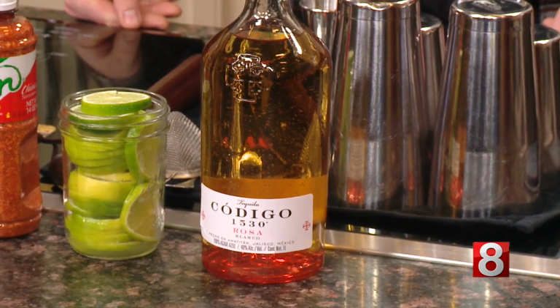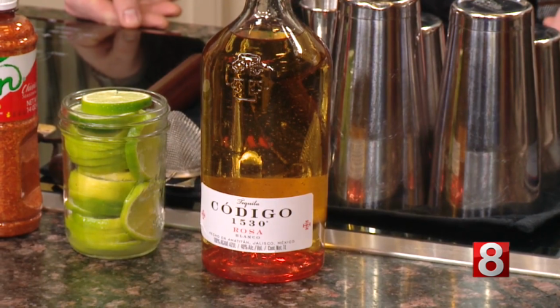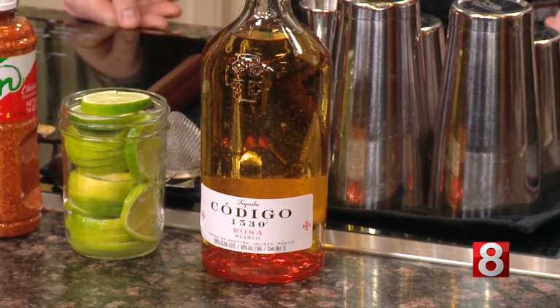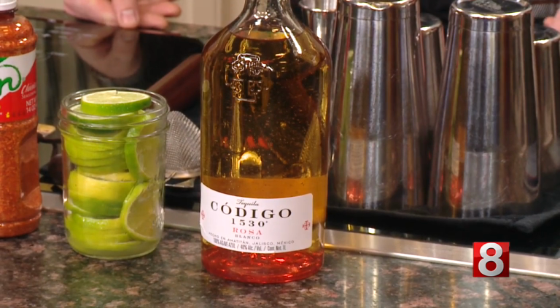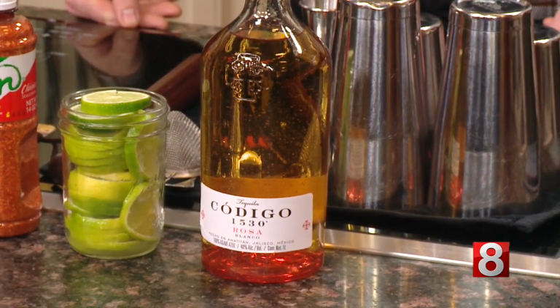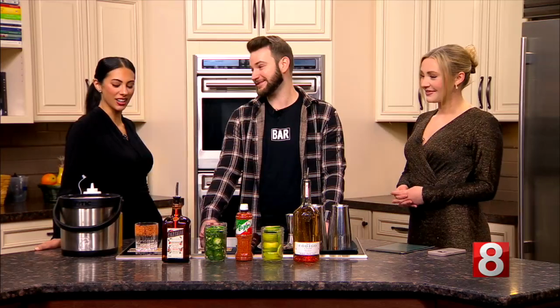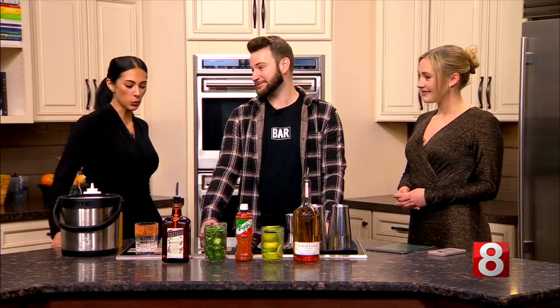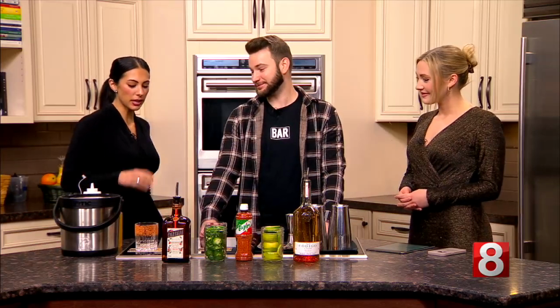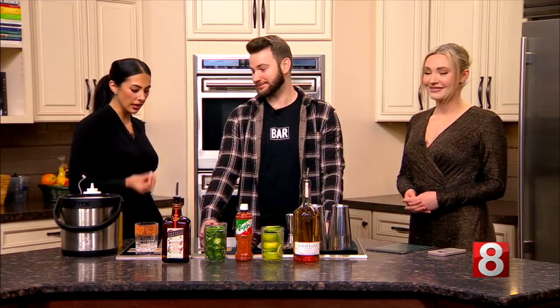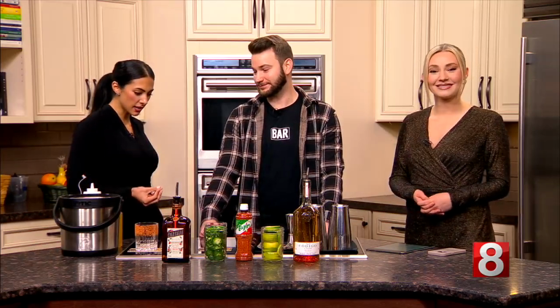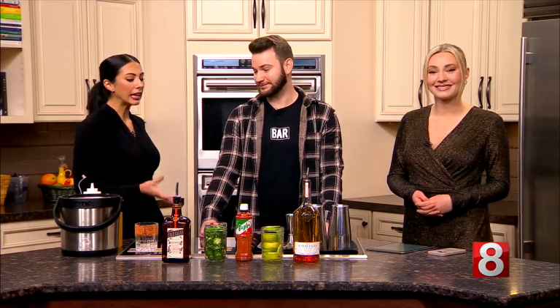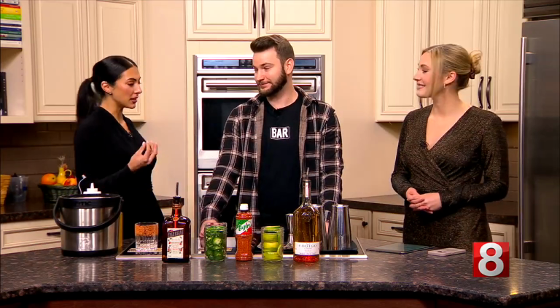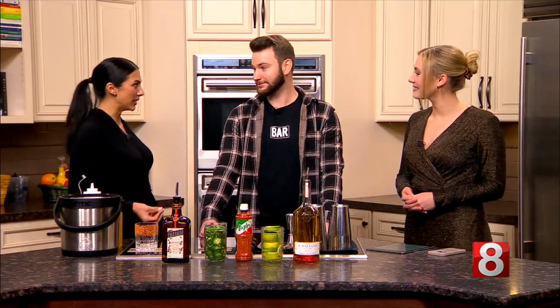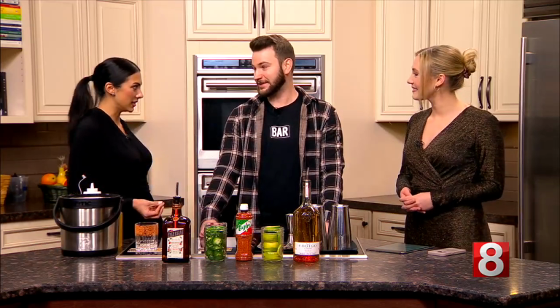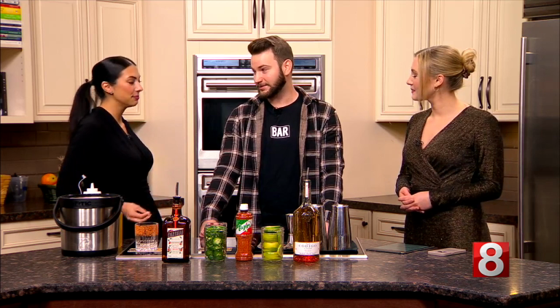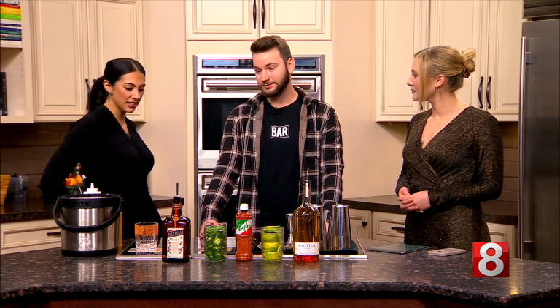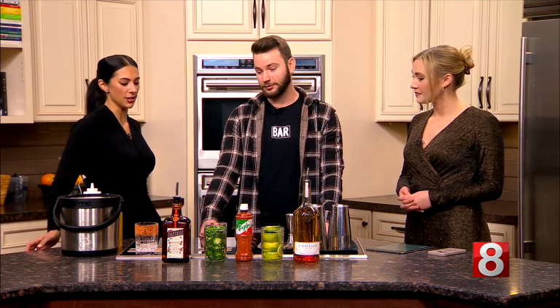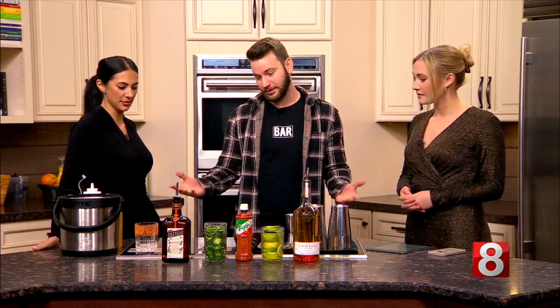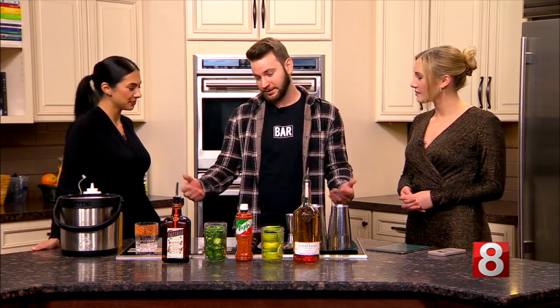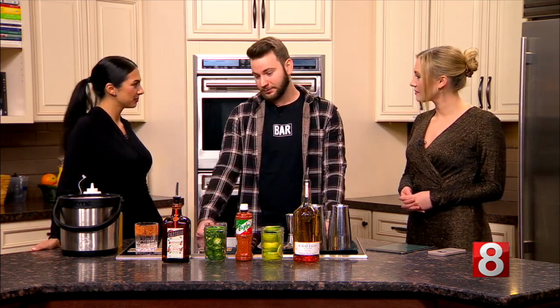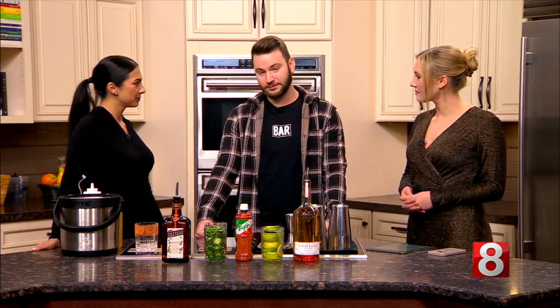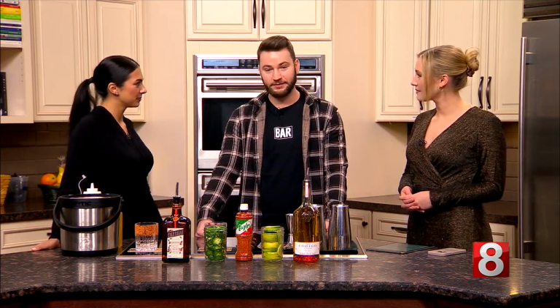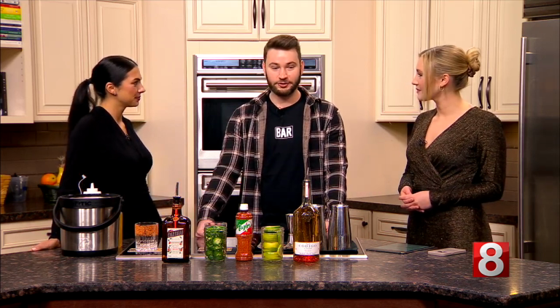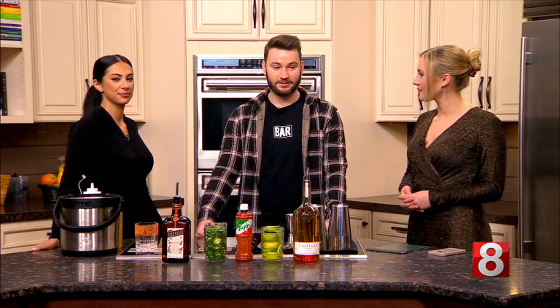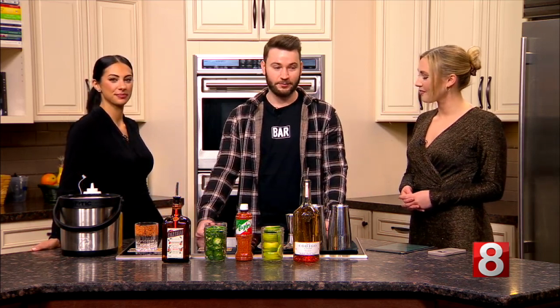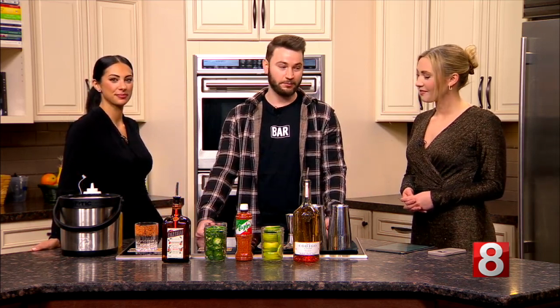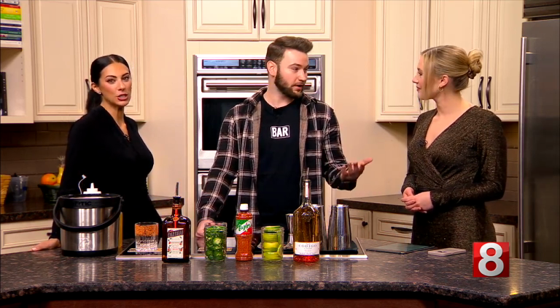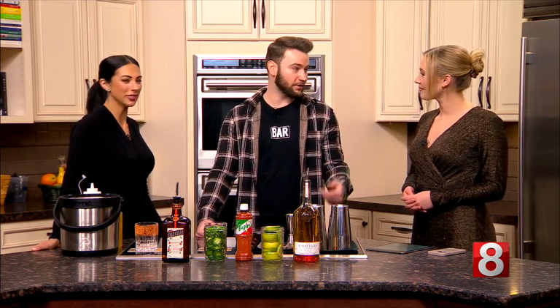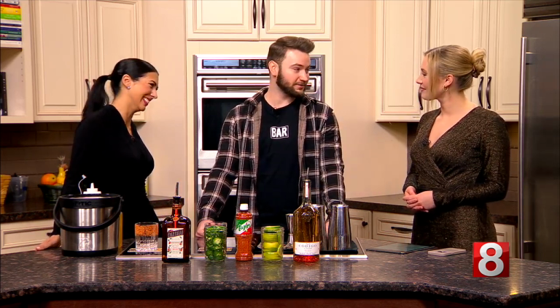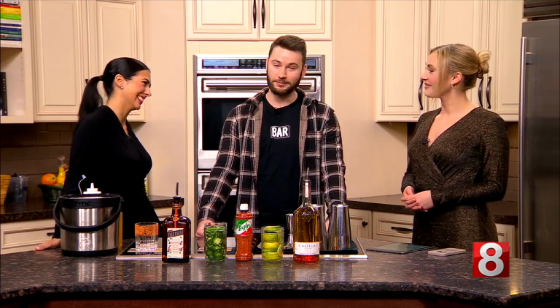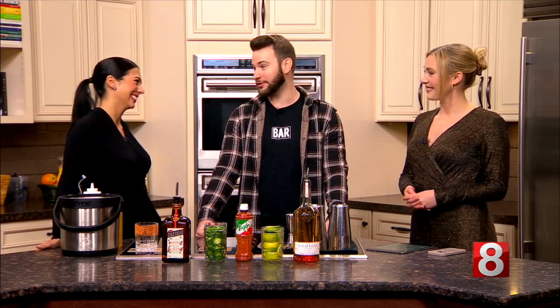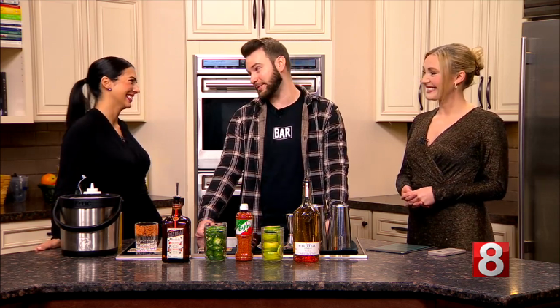A little extra flavor — I like it. So we are making a classic and then a spicy. Spicy is one of my favorite drinks. I like my martinis dirty and my margaritas spicy.